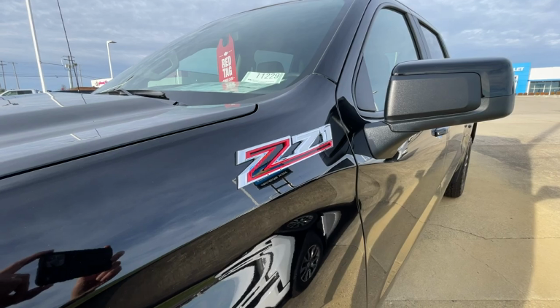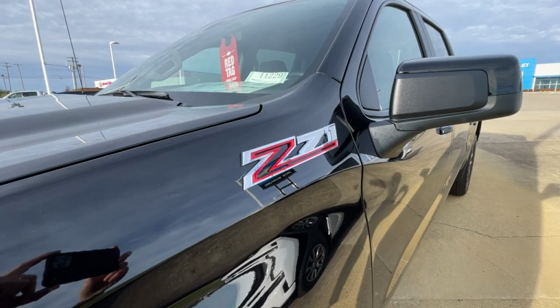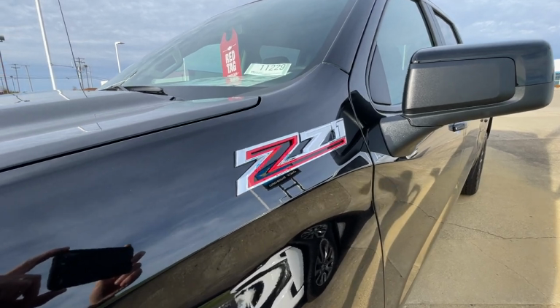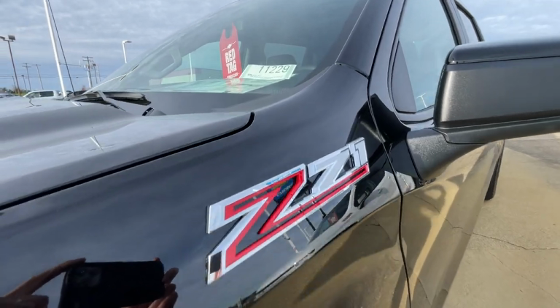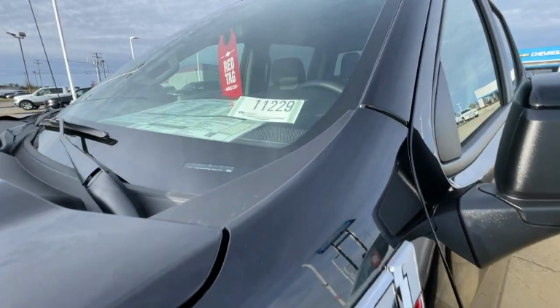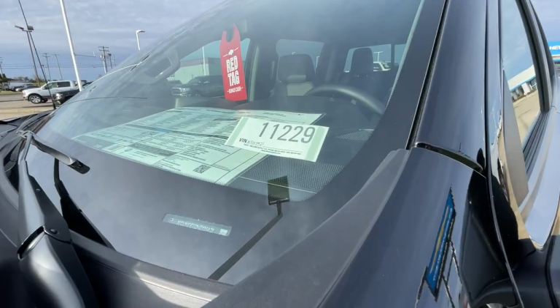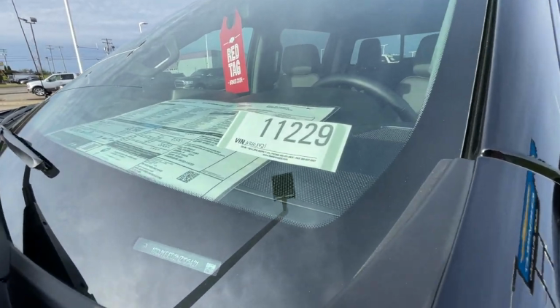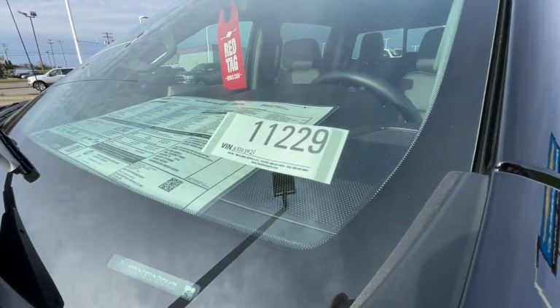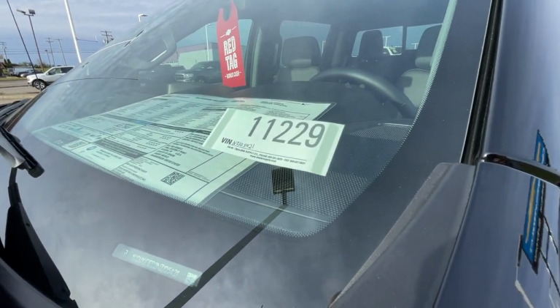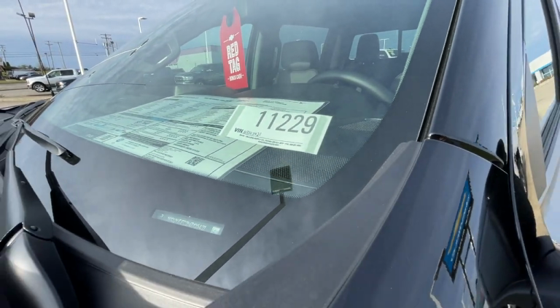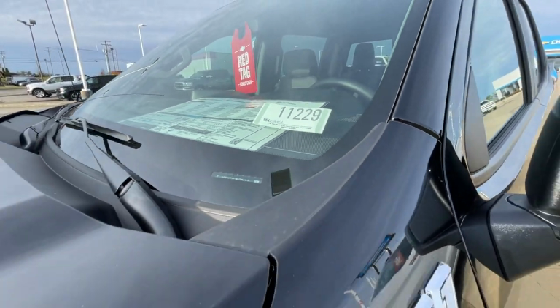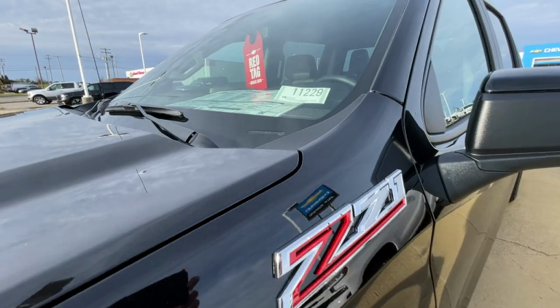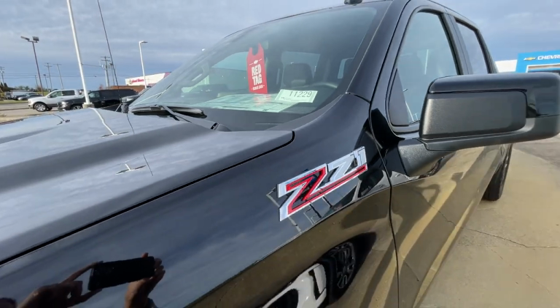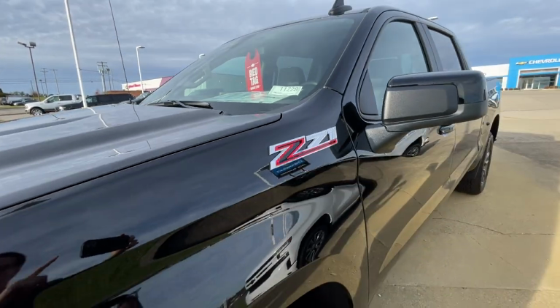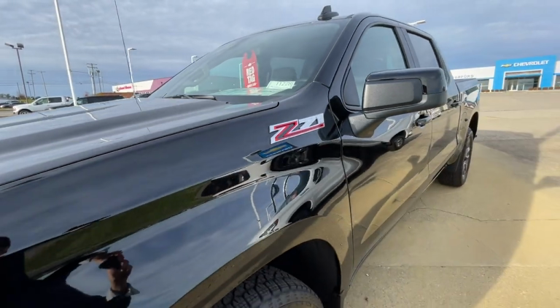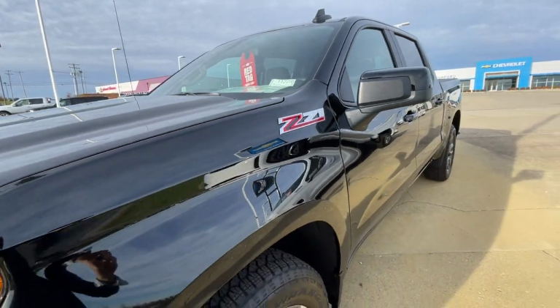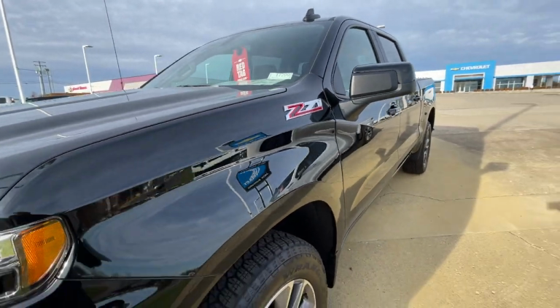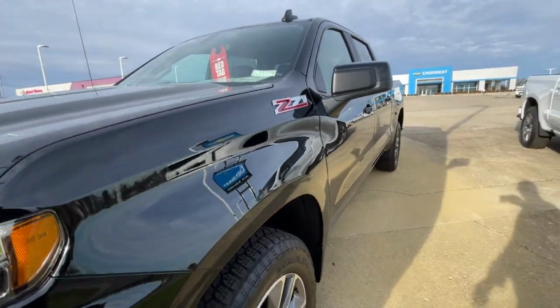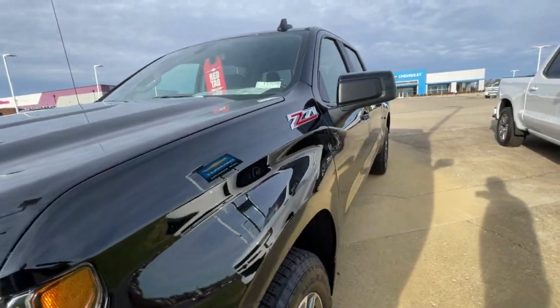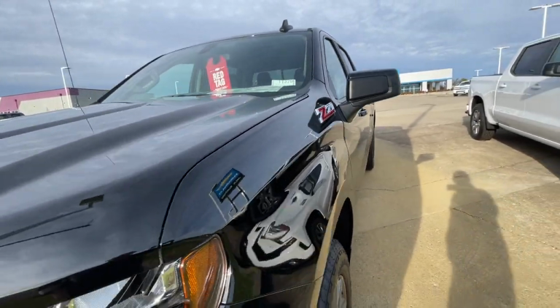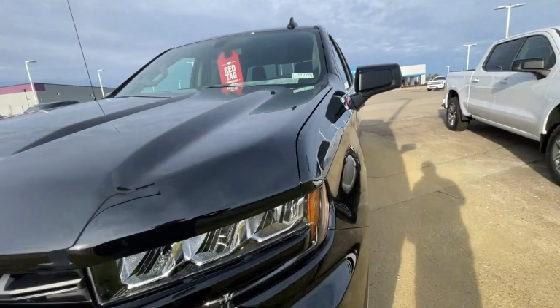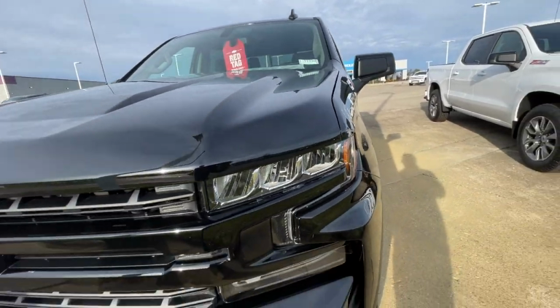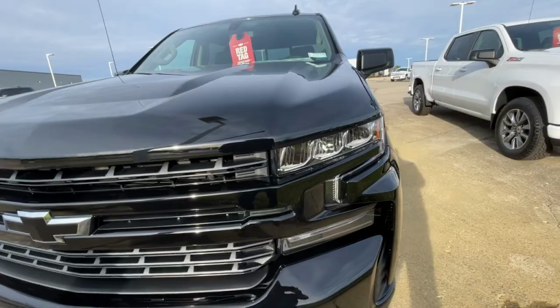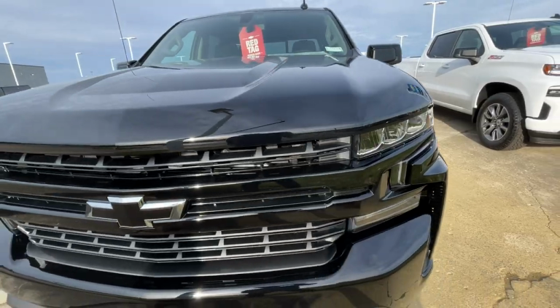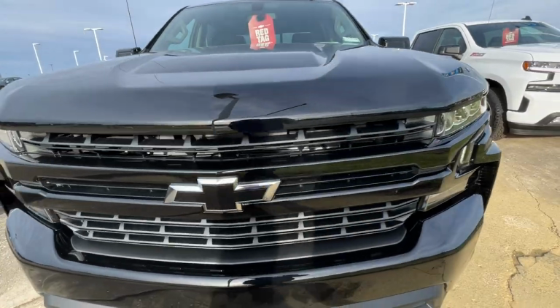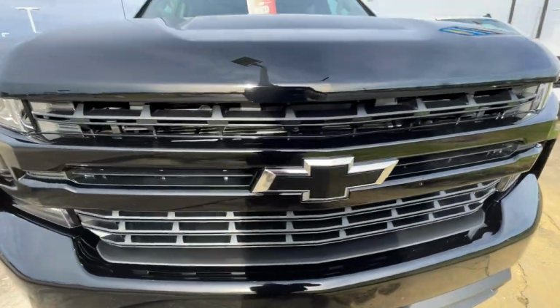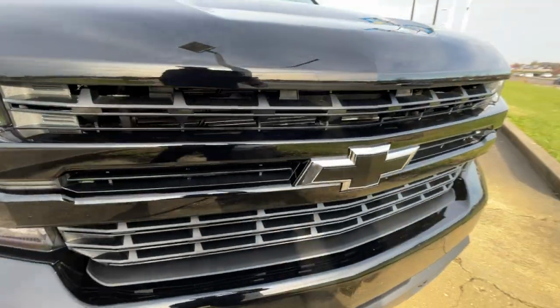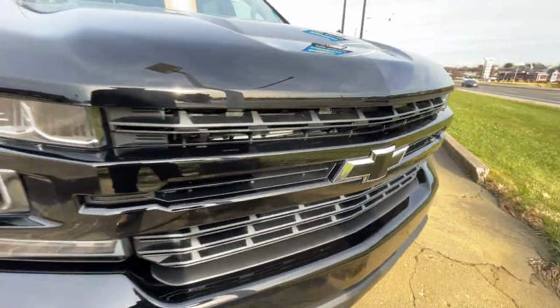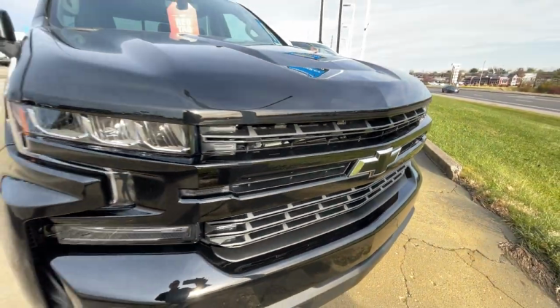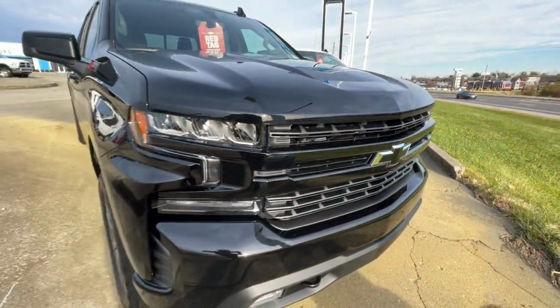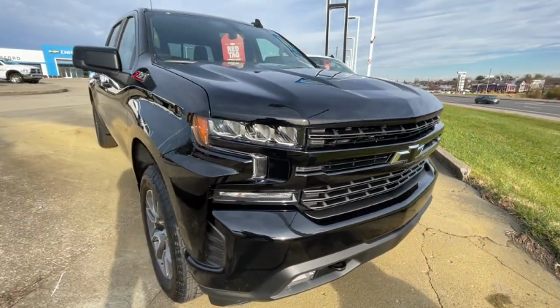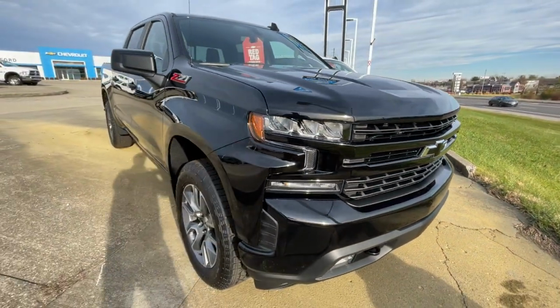Hey folks, this is a nice one. Stock number 11229. Red tag bonus cash Chevy days right now for the holidays. Chevy Silverado RST blacked out. Look at that black bow tie. Sharp, sharp vehicle.